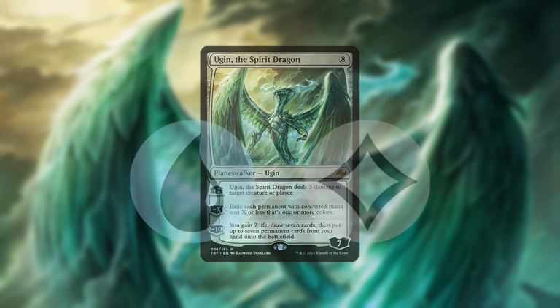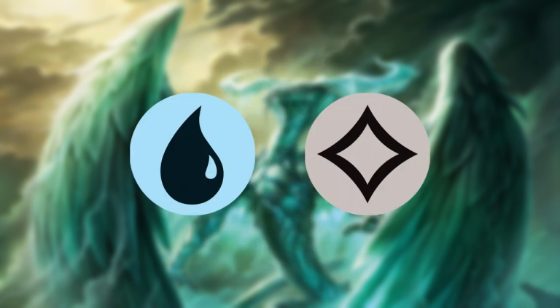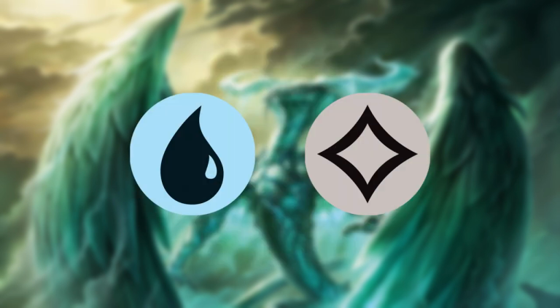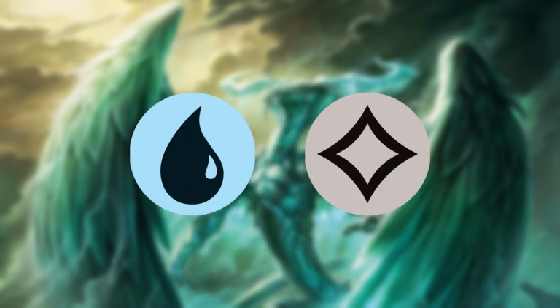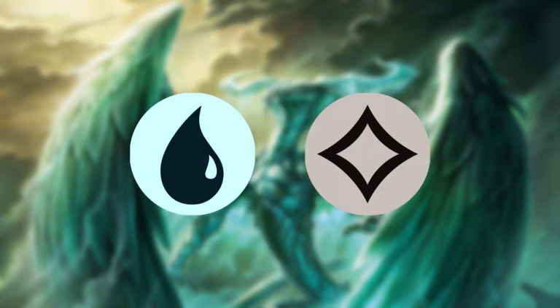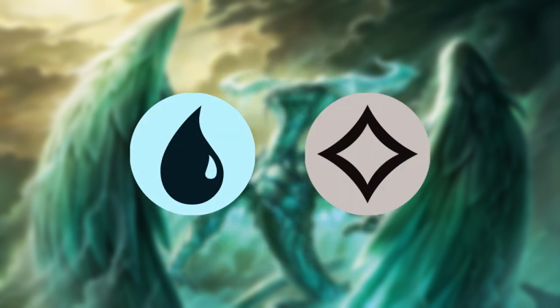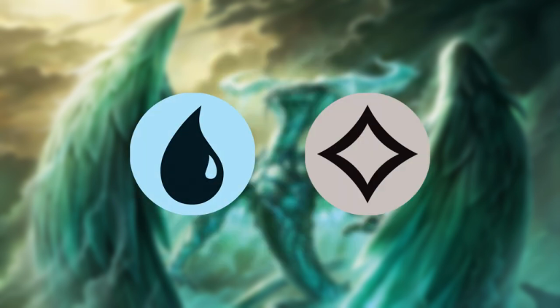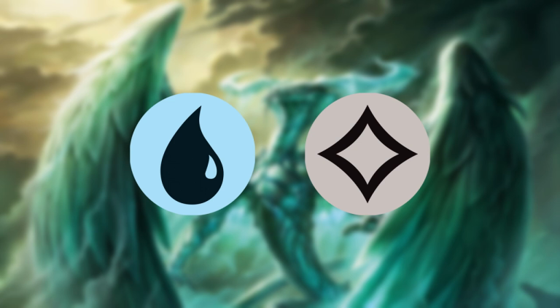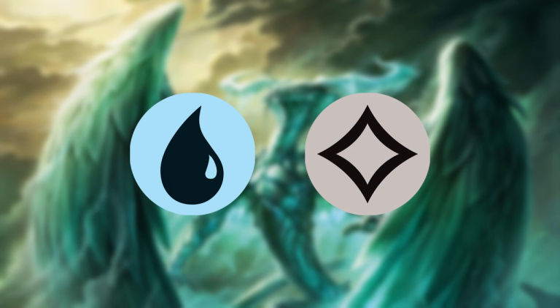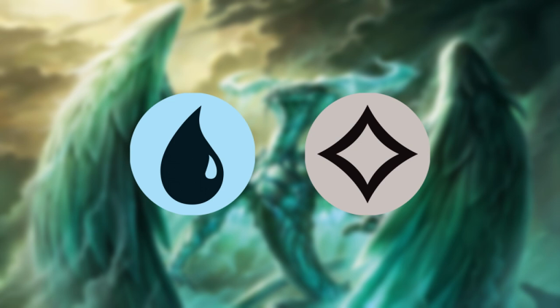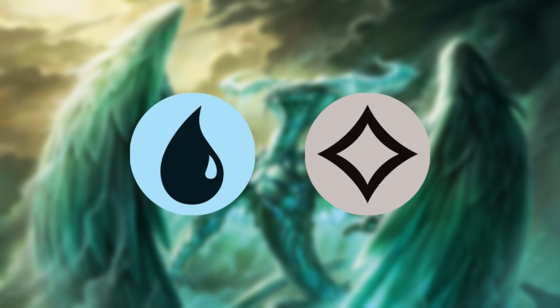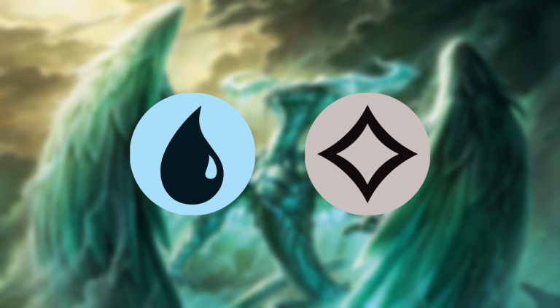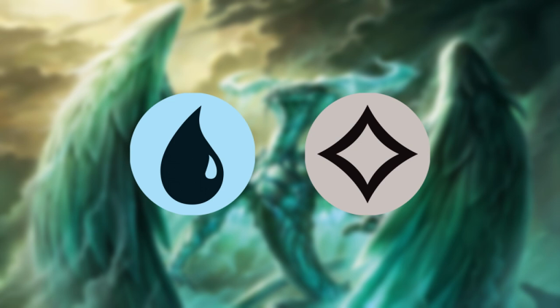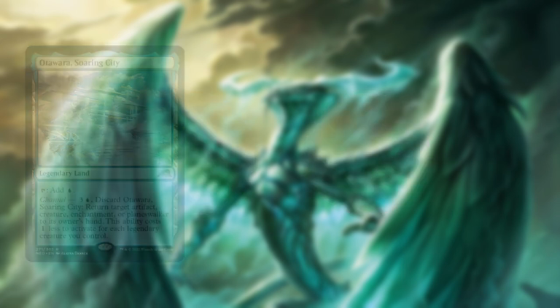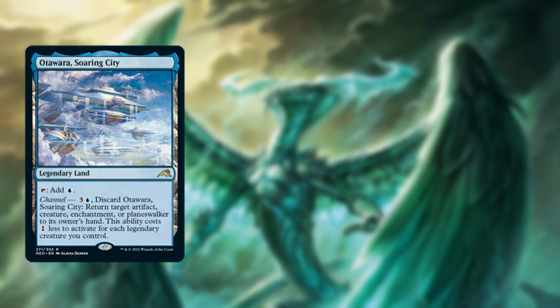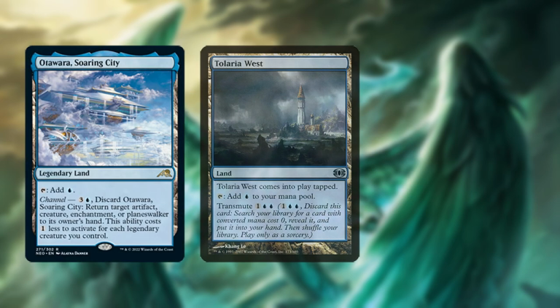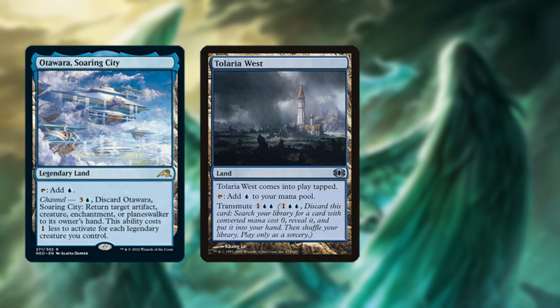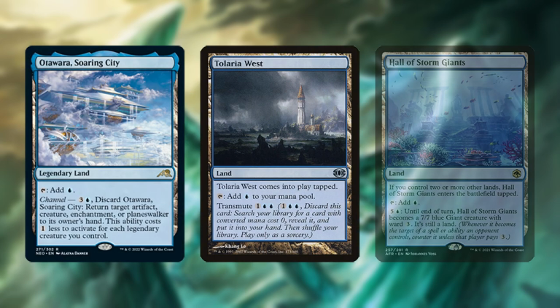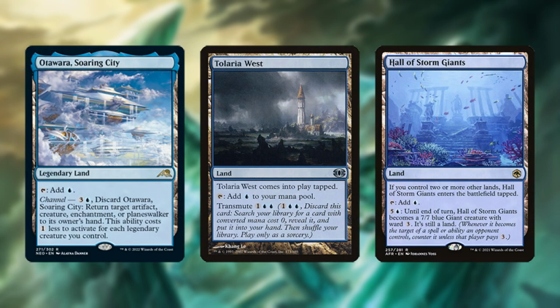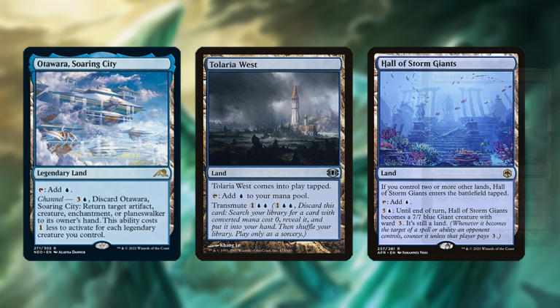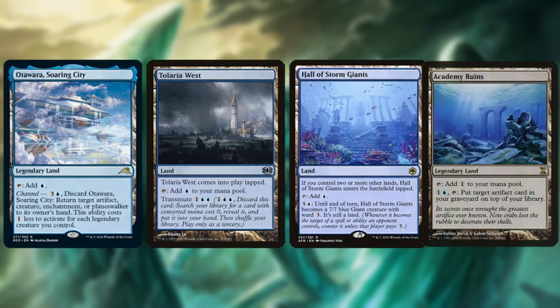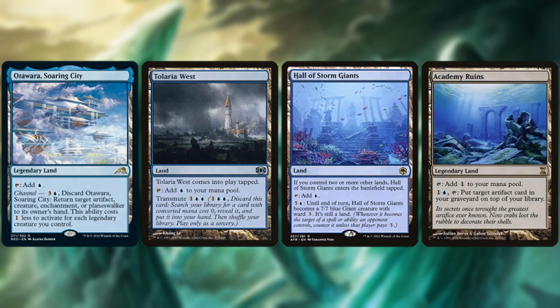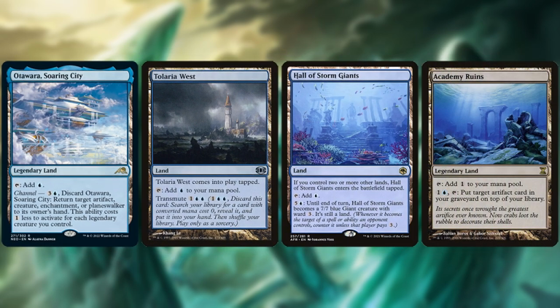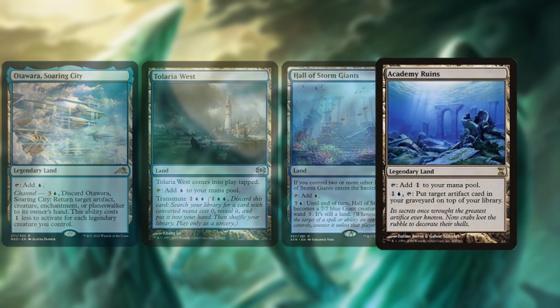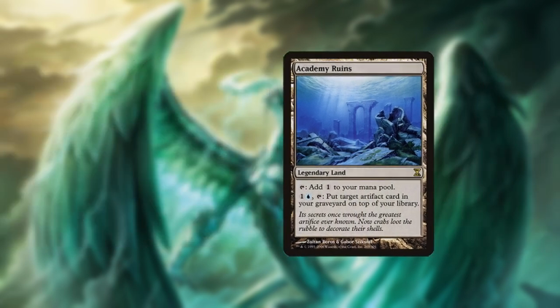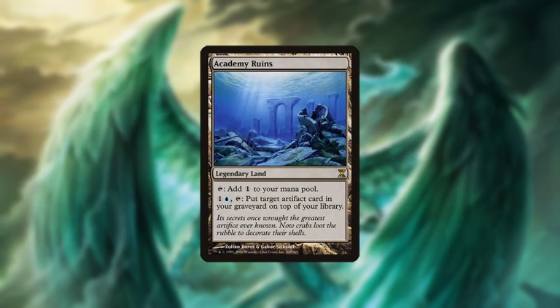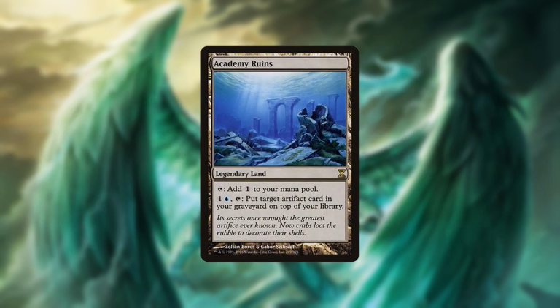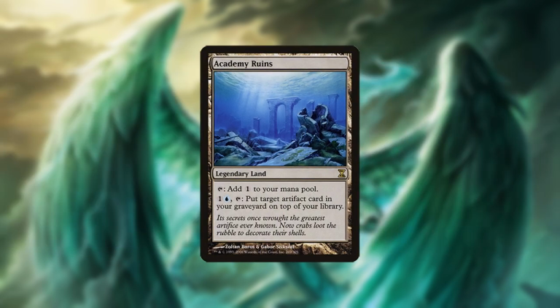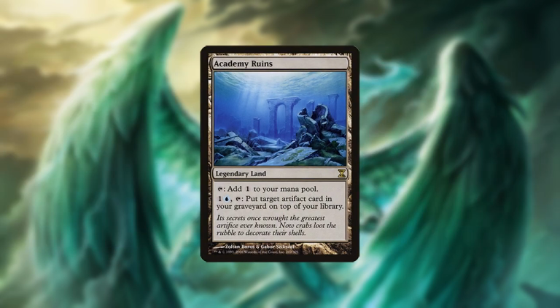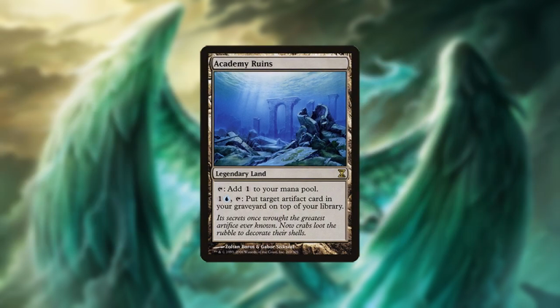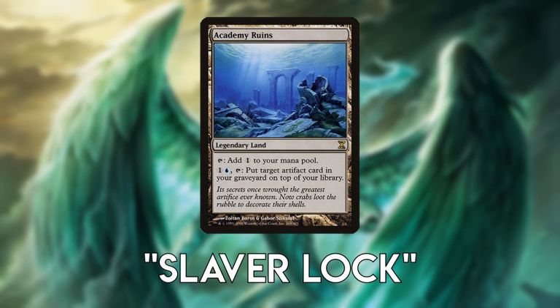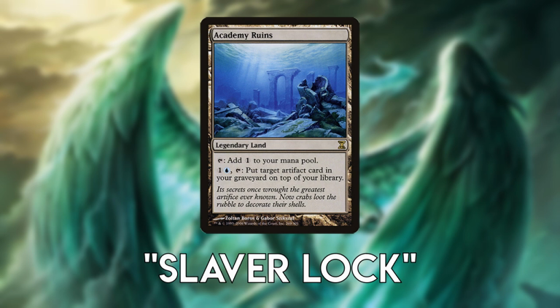Because of the partially blue mana base, Blue Tron has access to a number of lands that Green Tron doesn't, notably Otawara, Taliara's West, Hall of Storm Giants, and Academy Ruins — the latter of which enables all kinds of different lines in a combo known as the Slaver Lock.